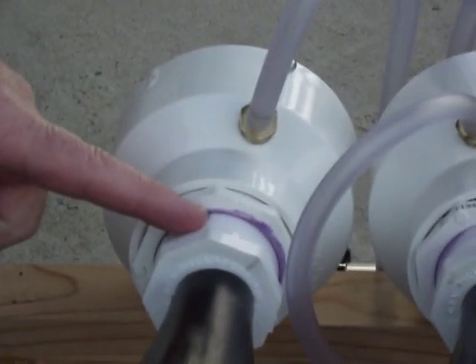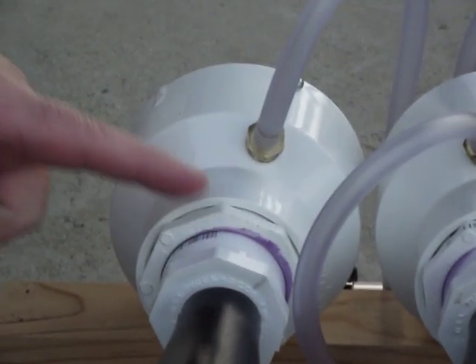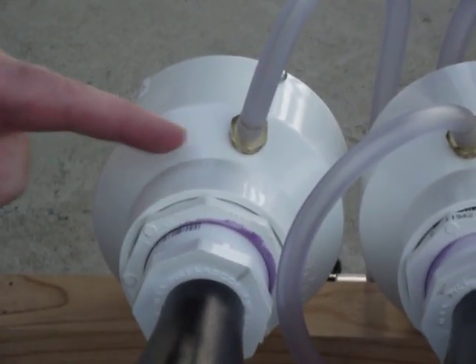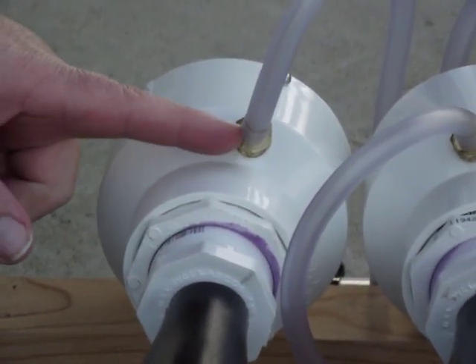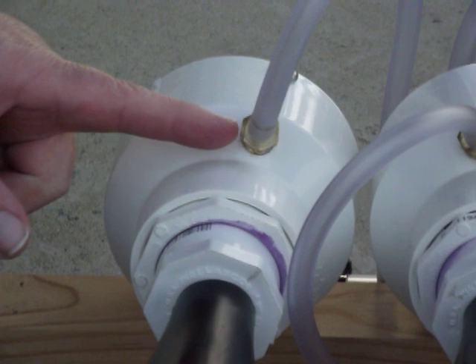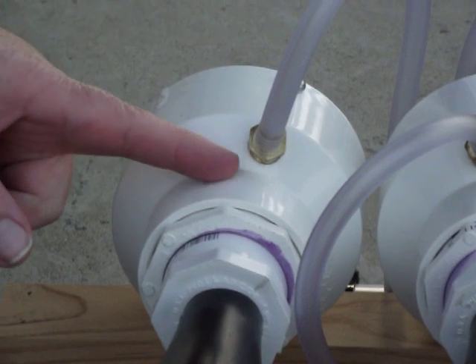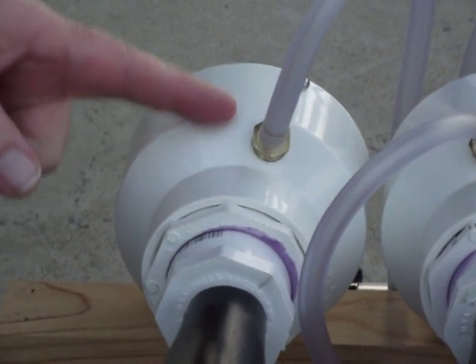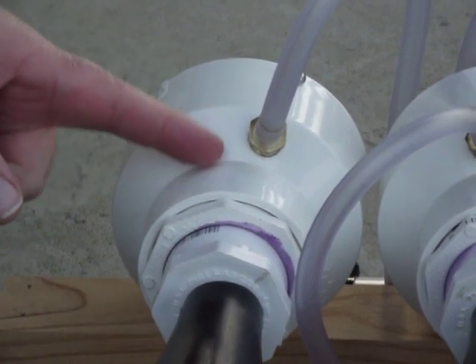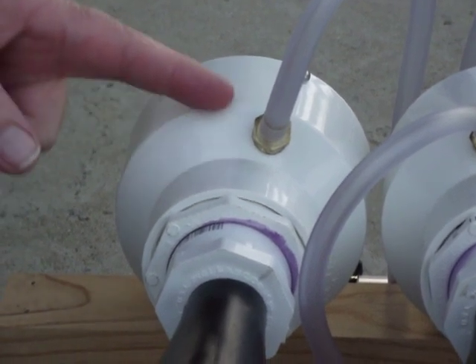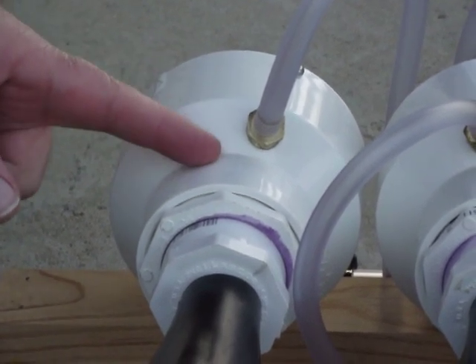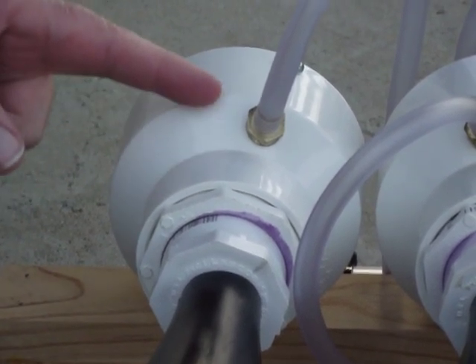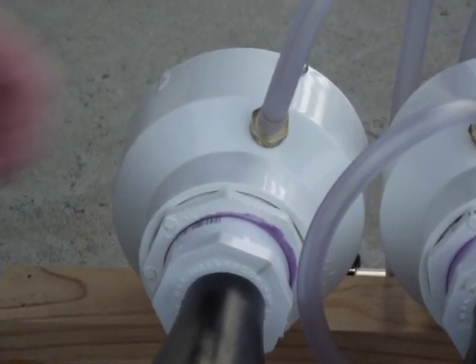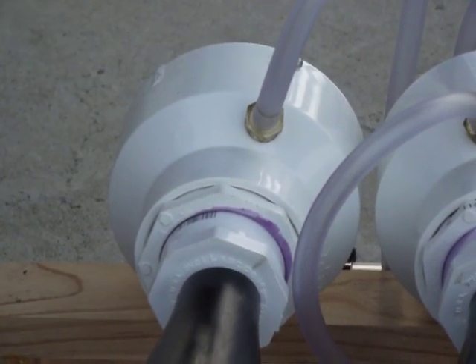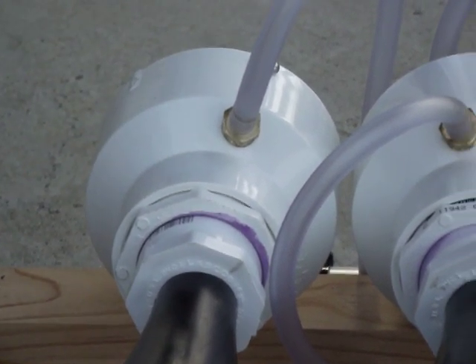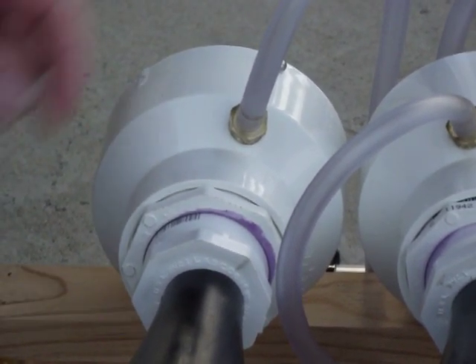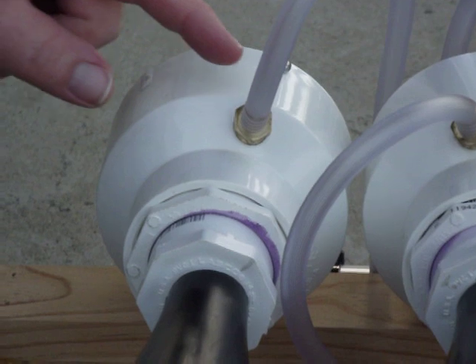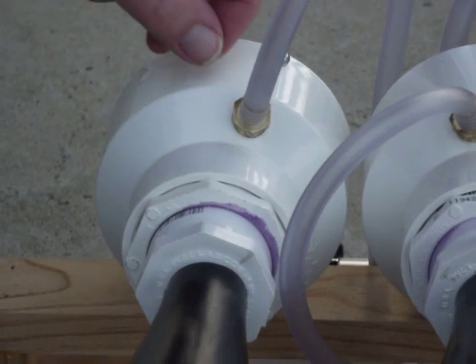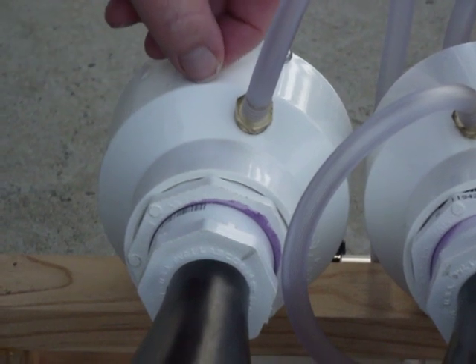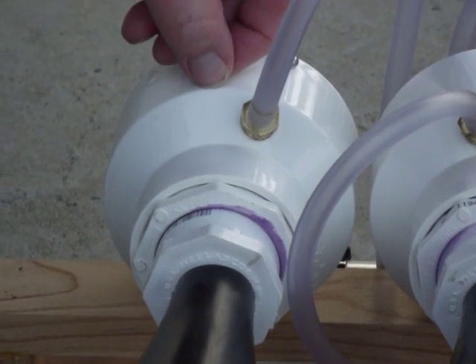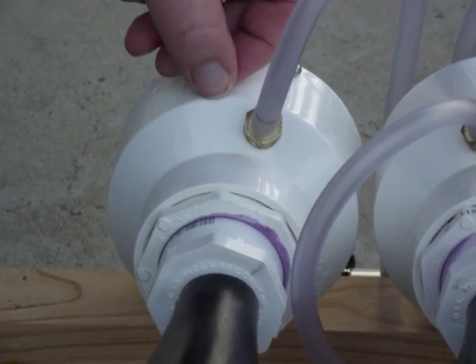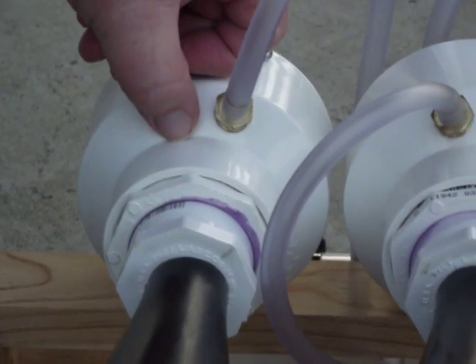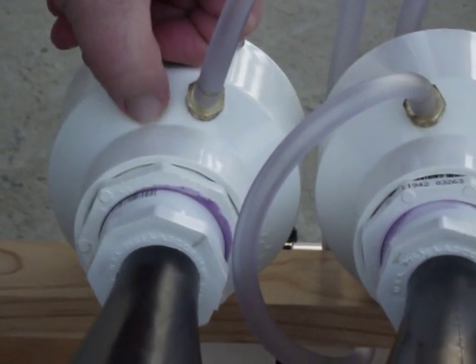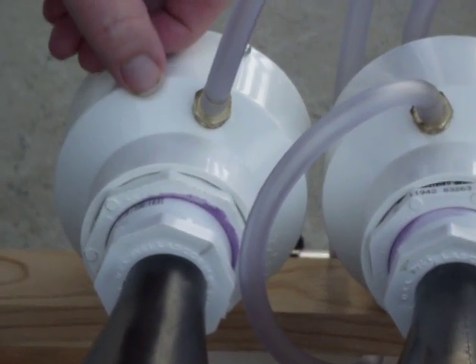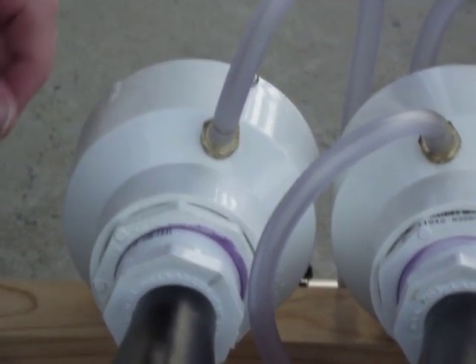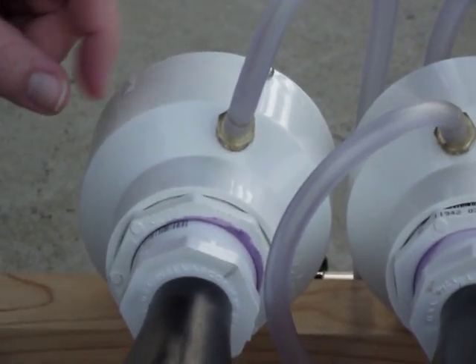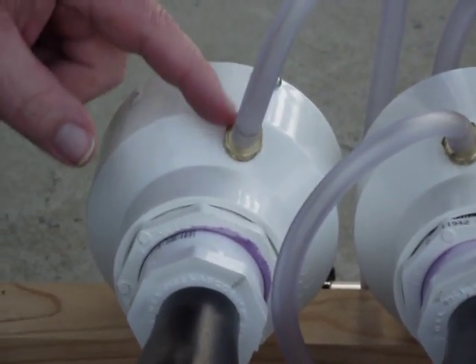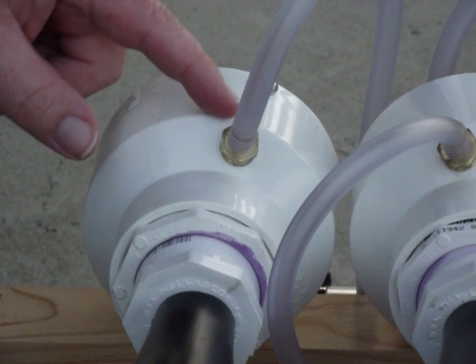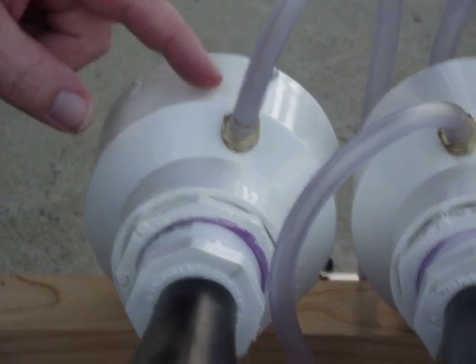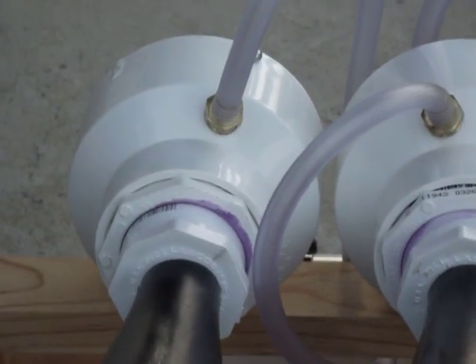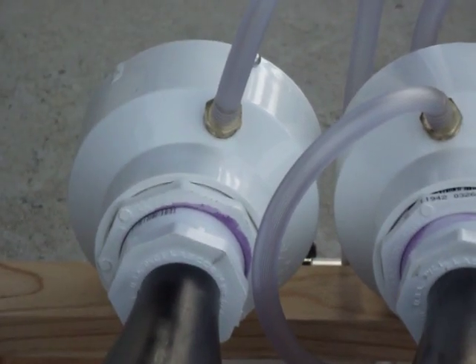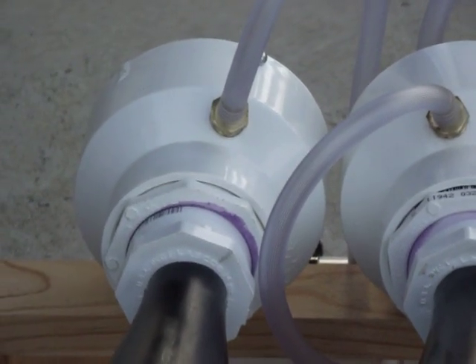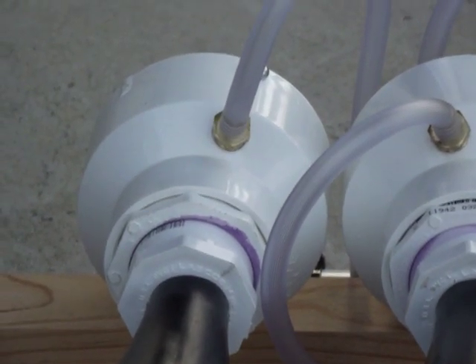We found that if you put the air inlet here on the slope part of the reducer fitting, it works great. You put it exactly in the middle between these two points. It doesn't interfere with anything on the inside of the working of the air chamber.